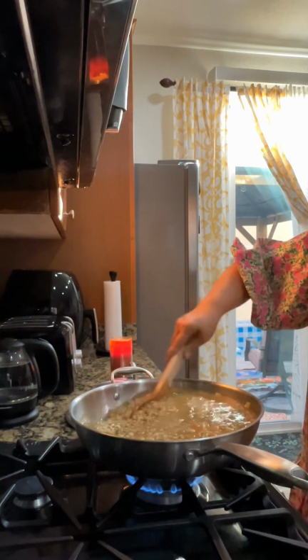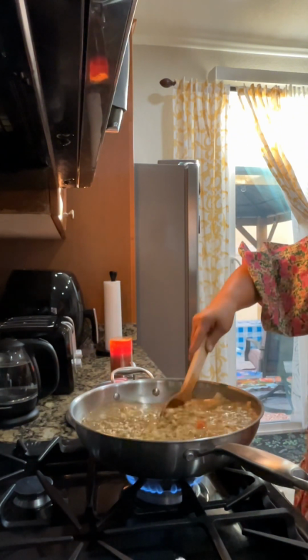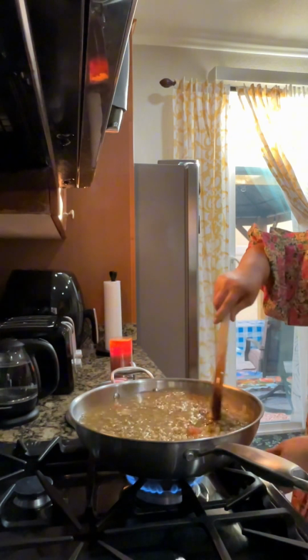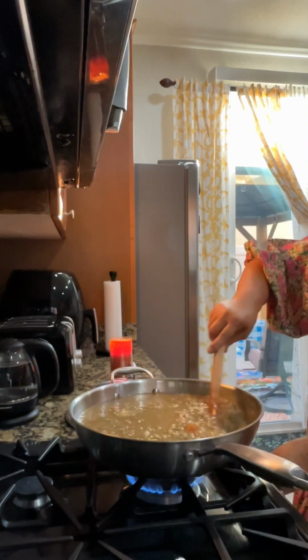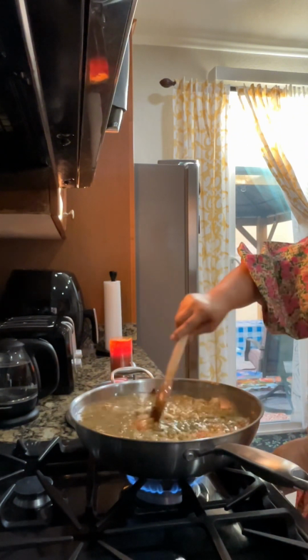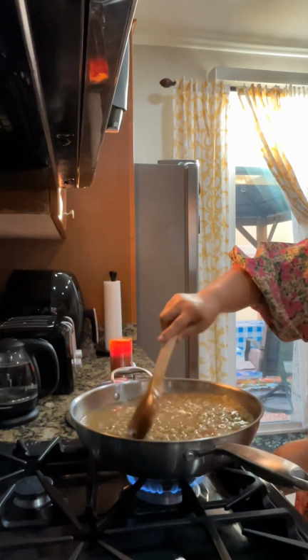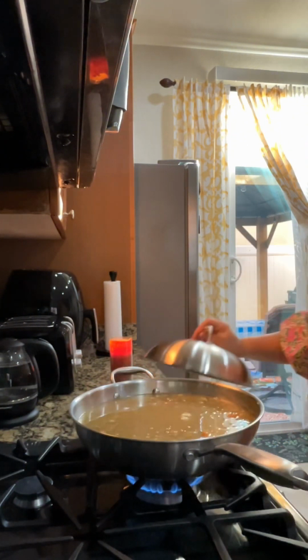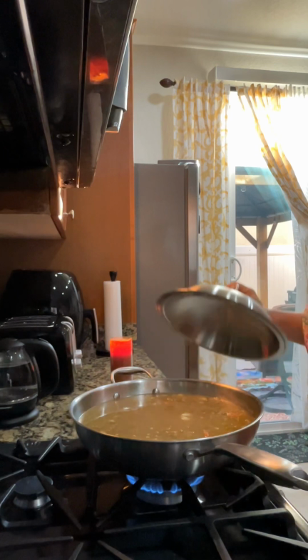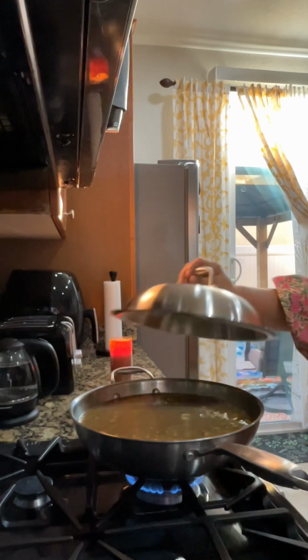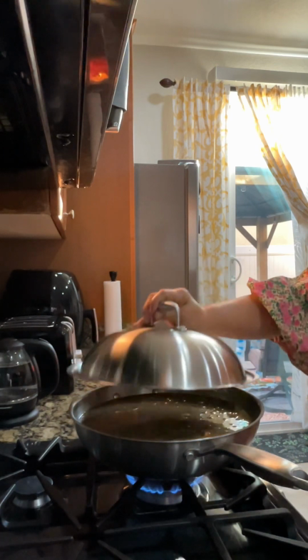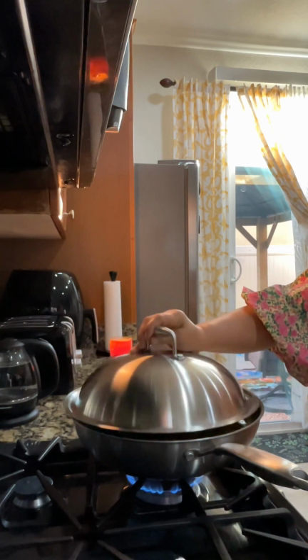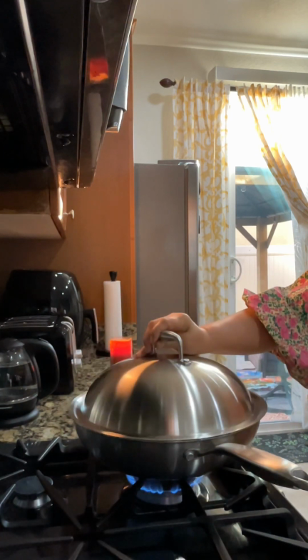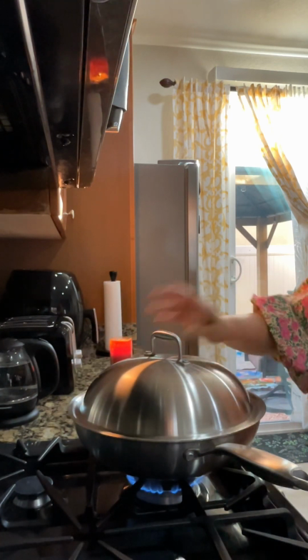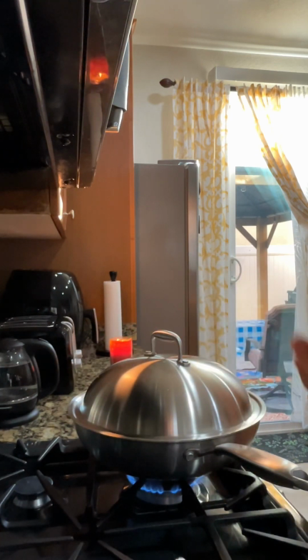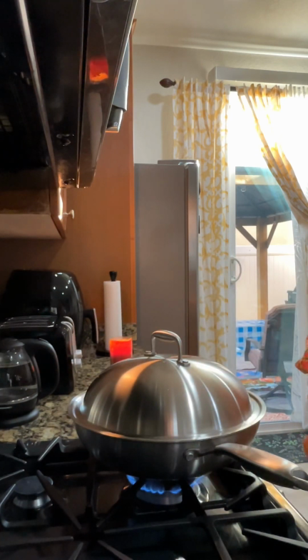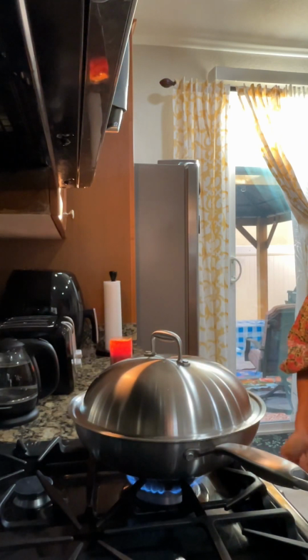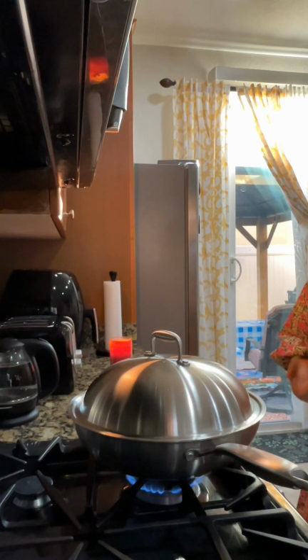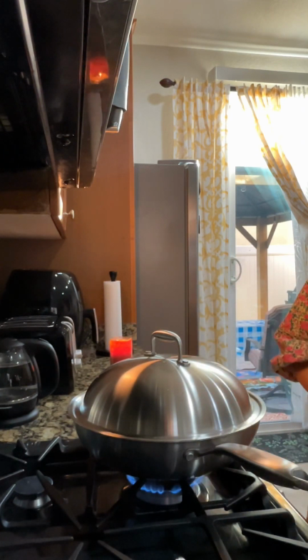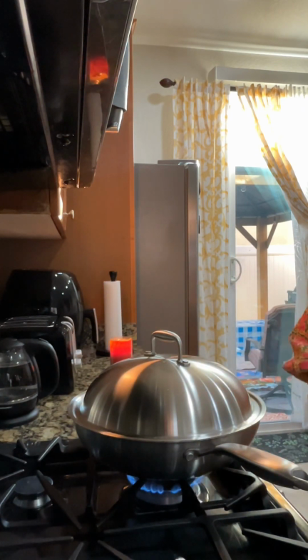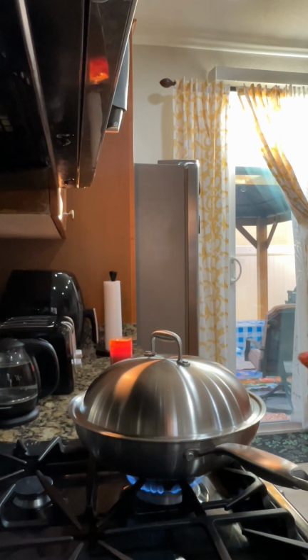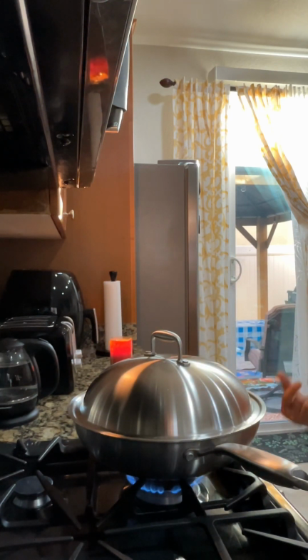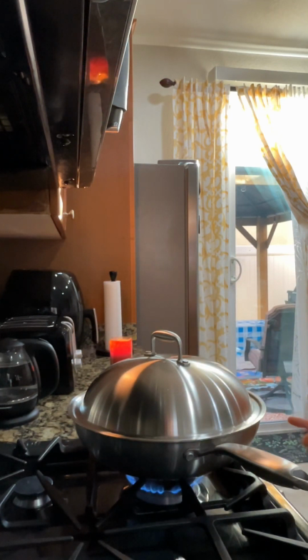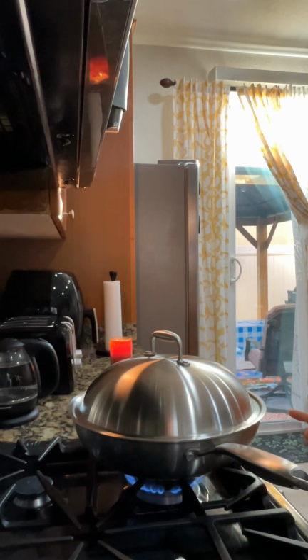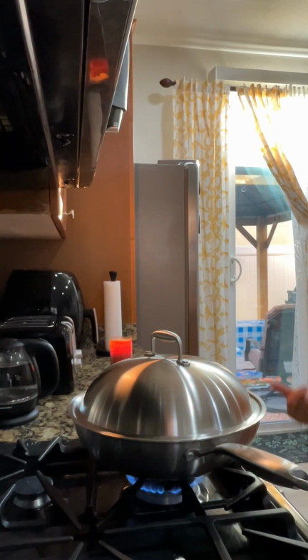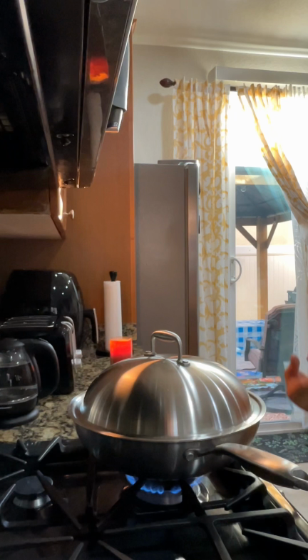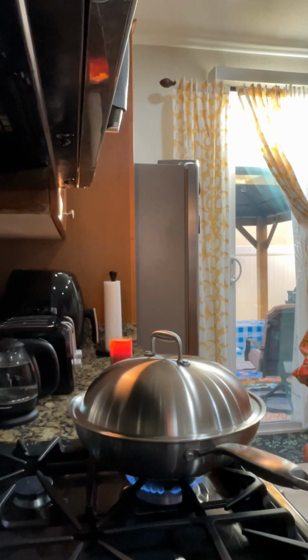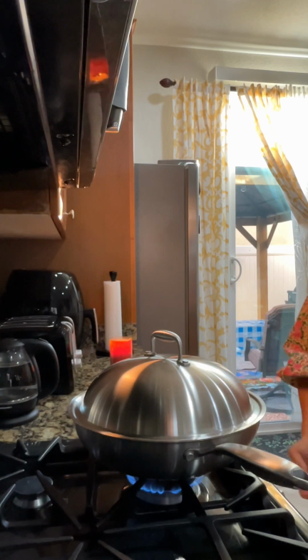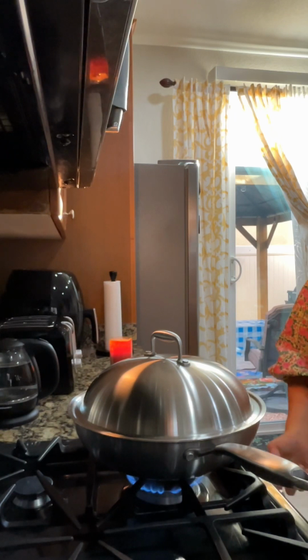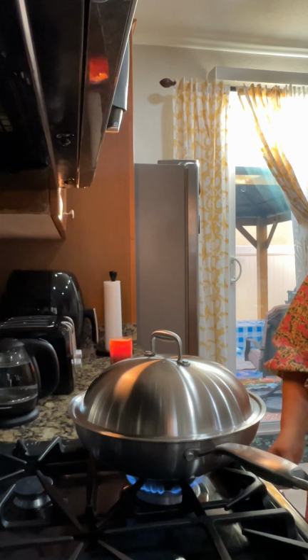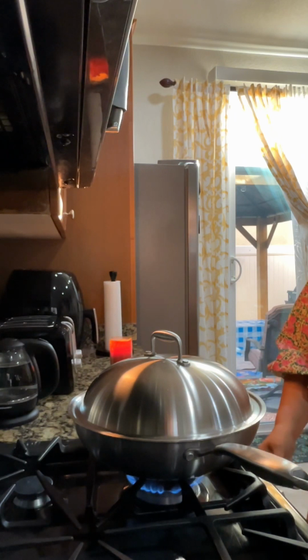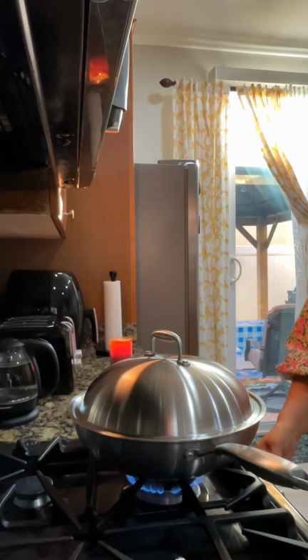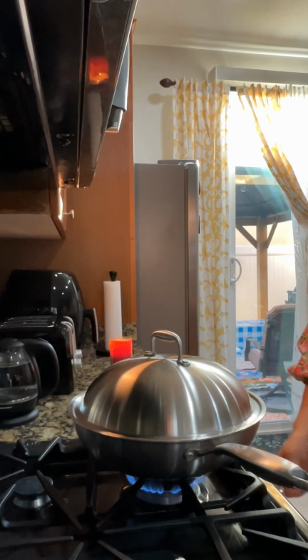And then we simmer this for five minutes, and then we'll add the vegetables, so it's so quick, guys. See you in a bit.